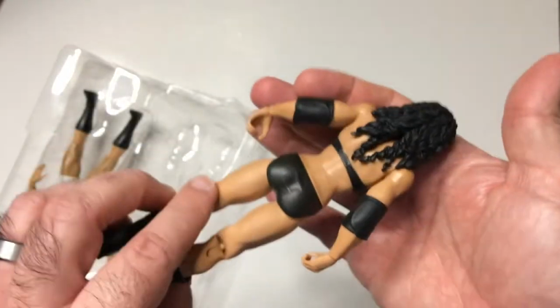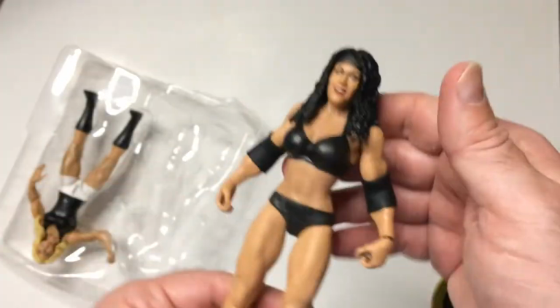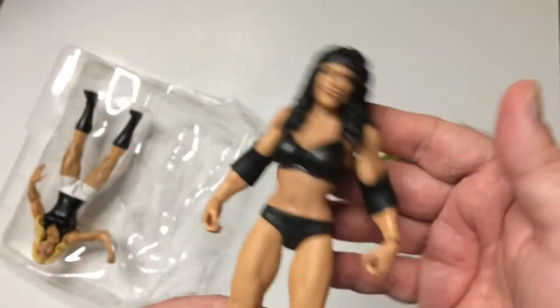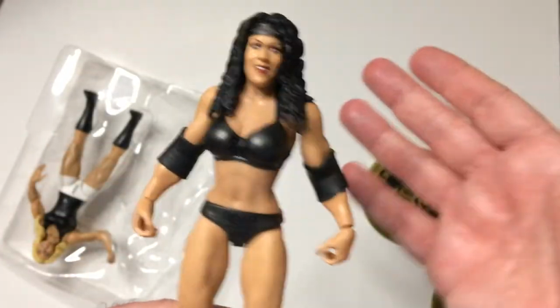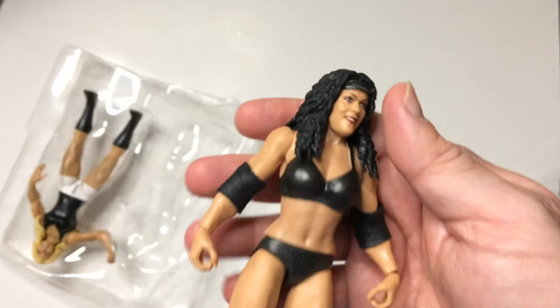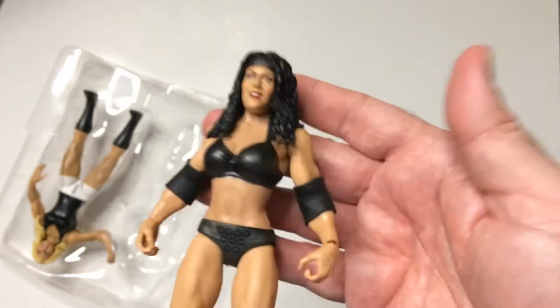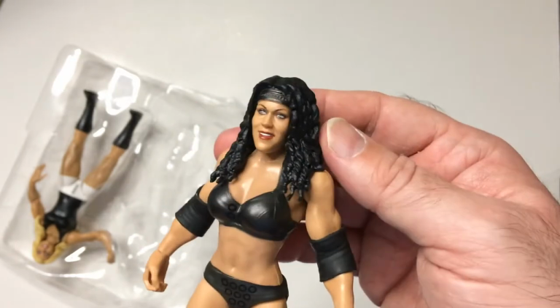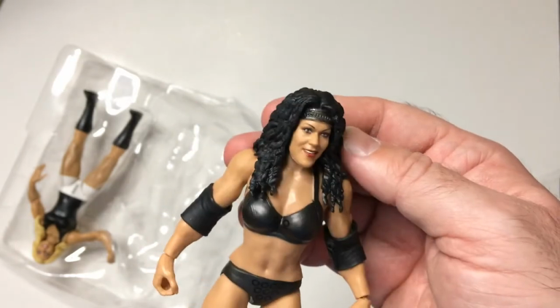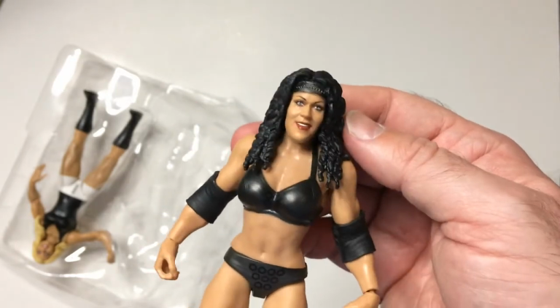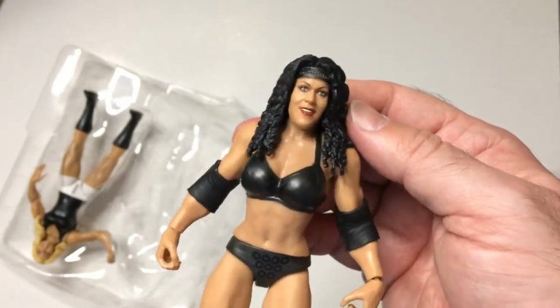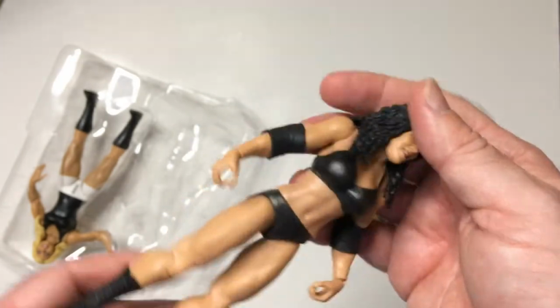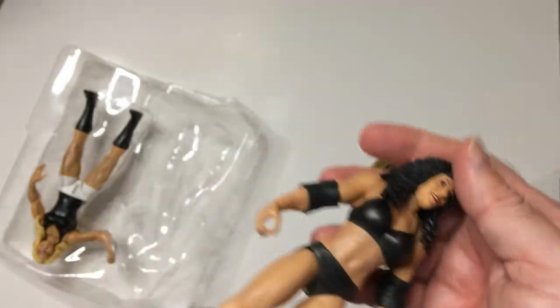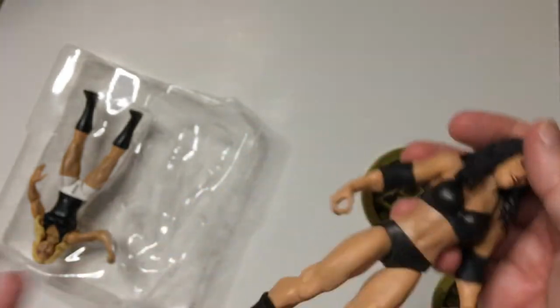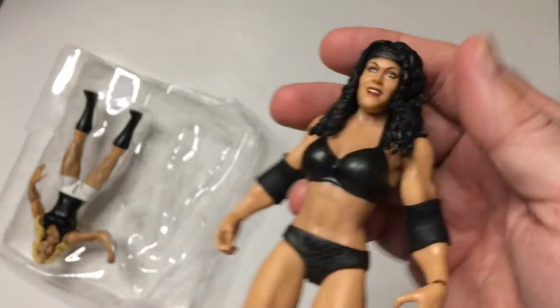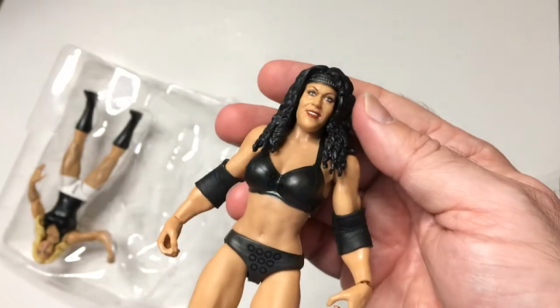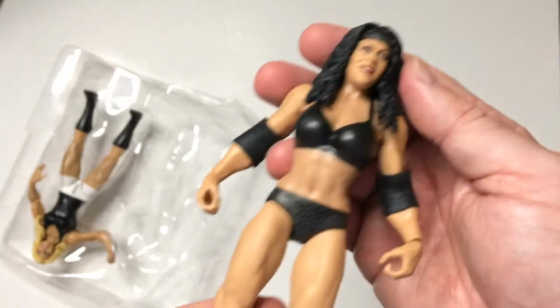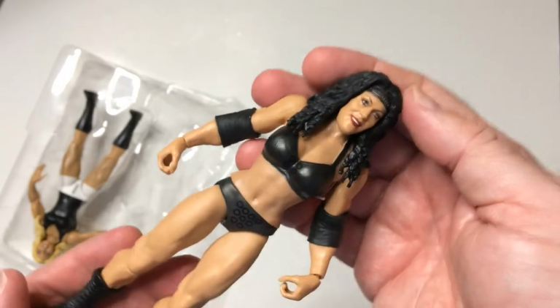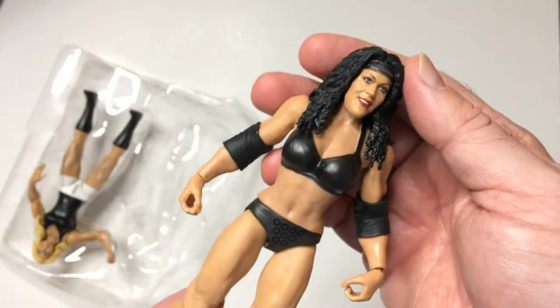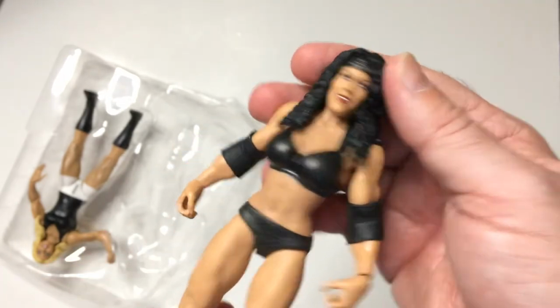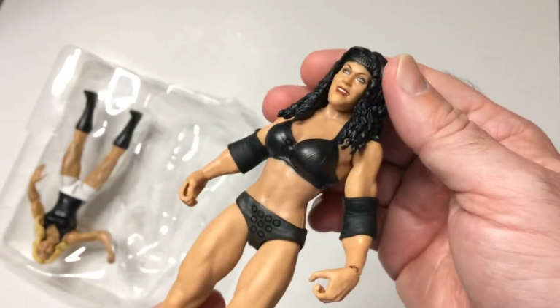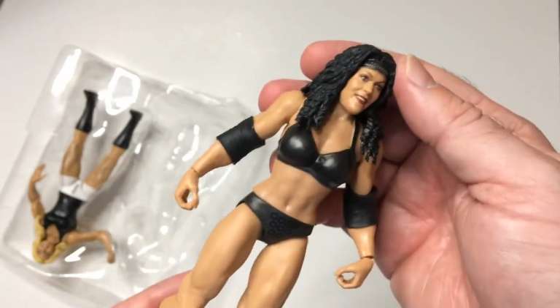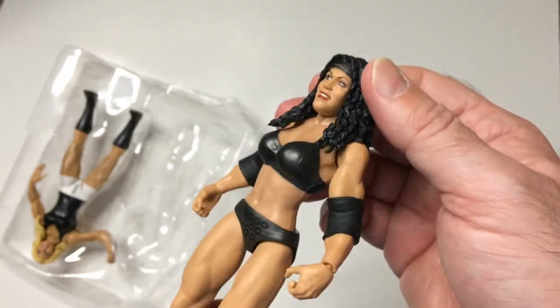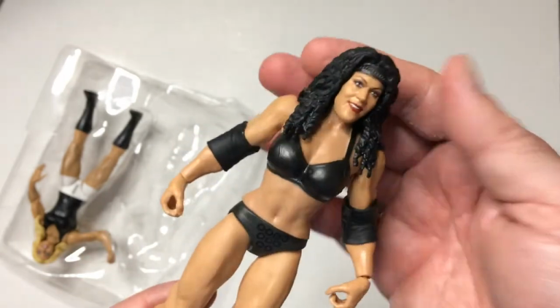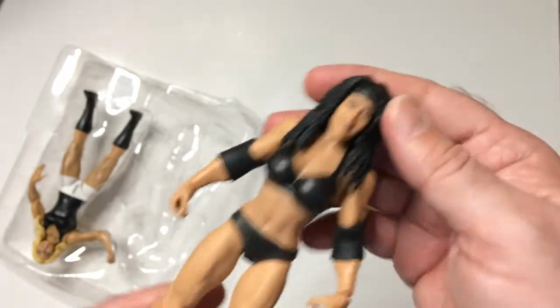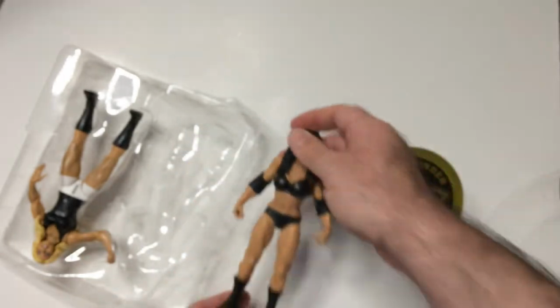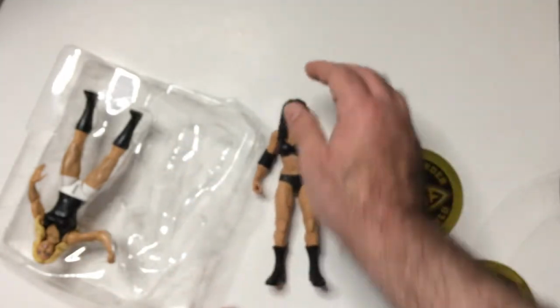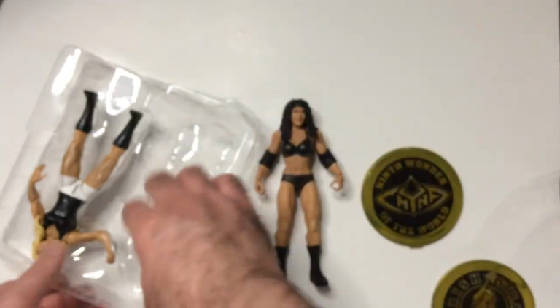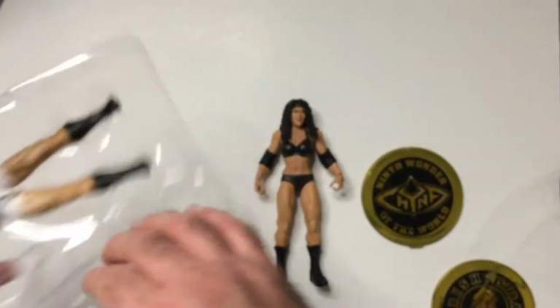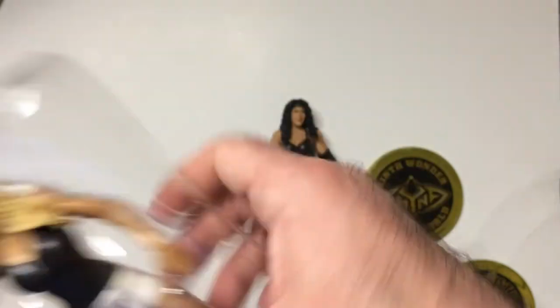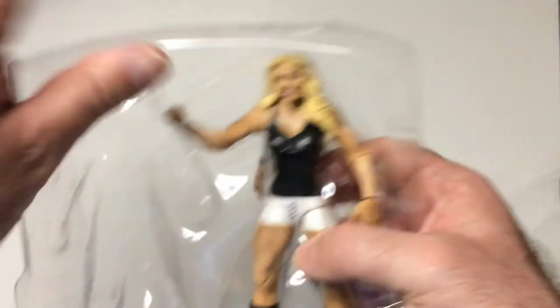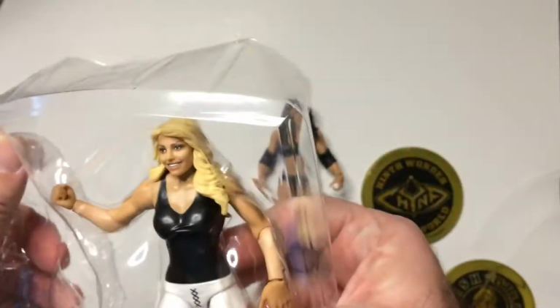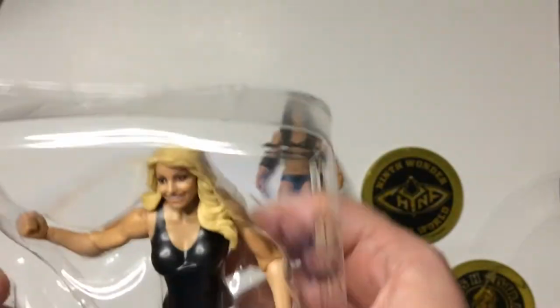This is a cool figure — I didn't have a Chyna, and now I've got one, so I don't need to collect another one. I know the Legends one came out in the purple attire, but I kind of like this one more because of the black attire. And then on to Trish.